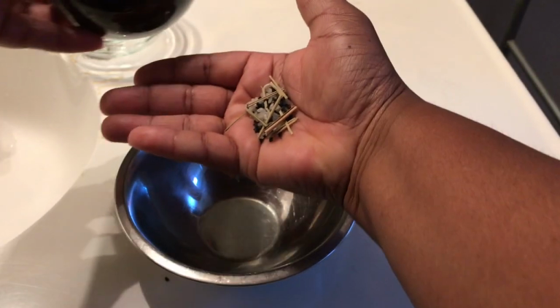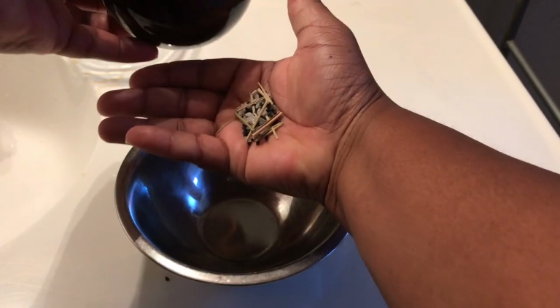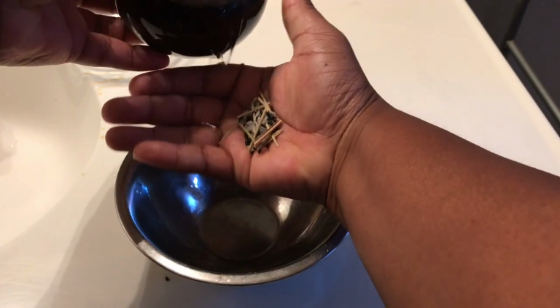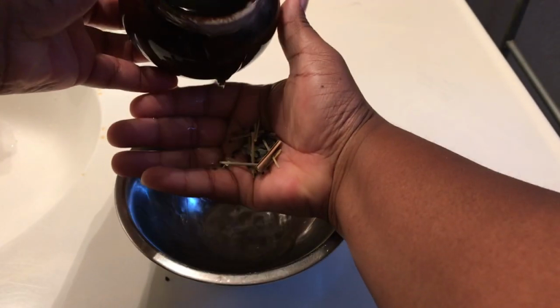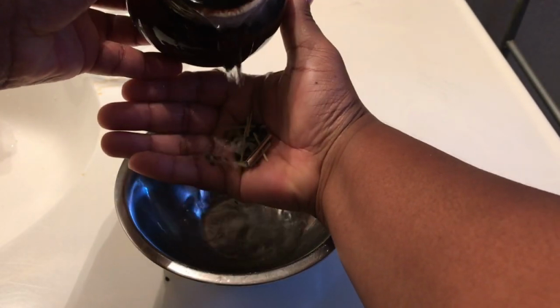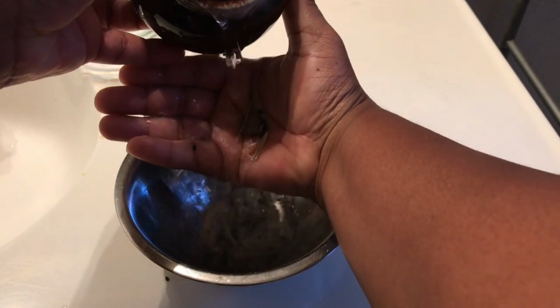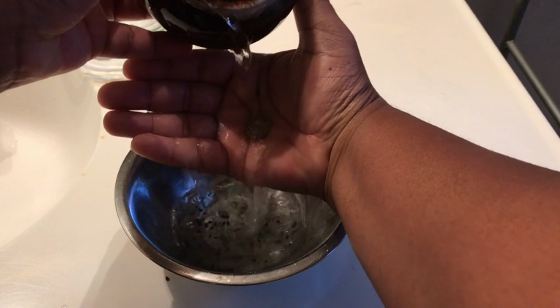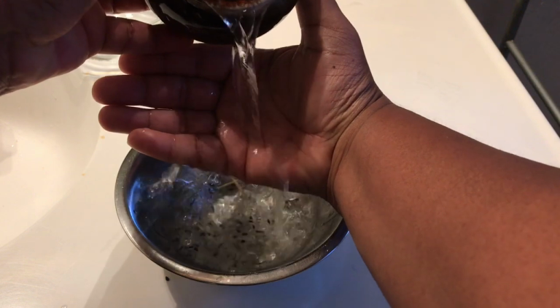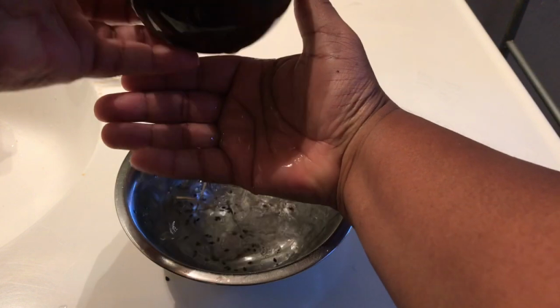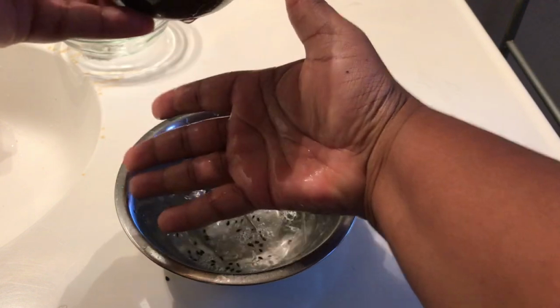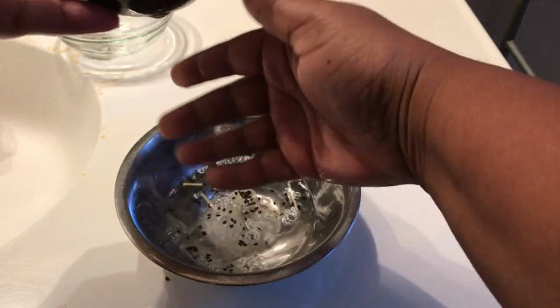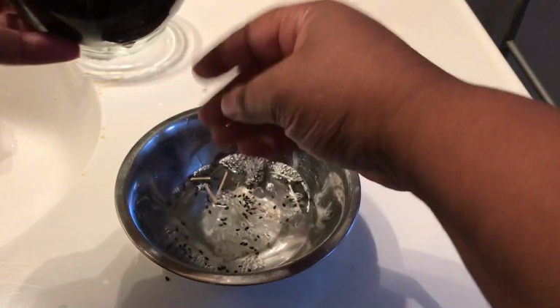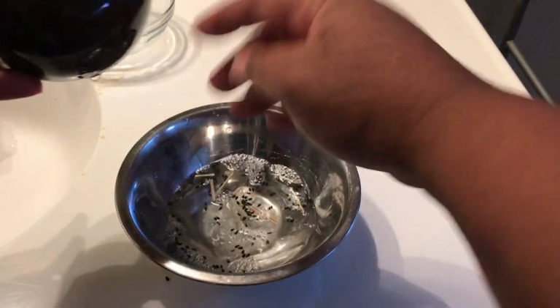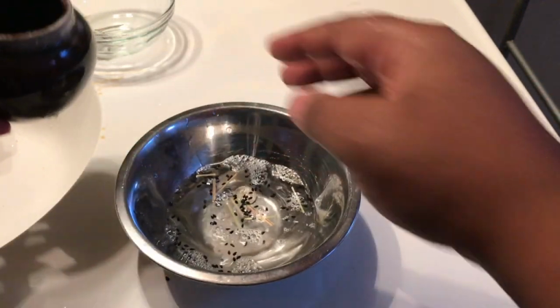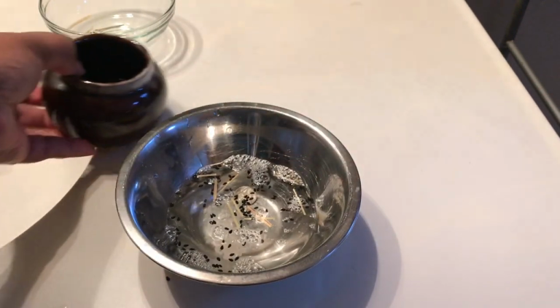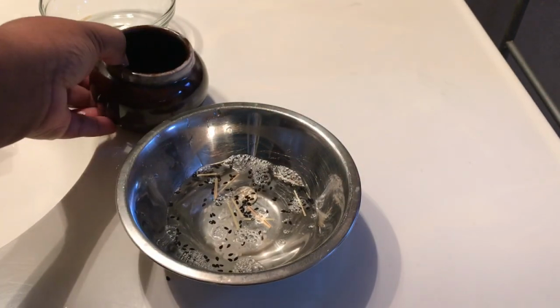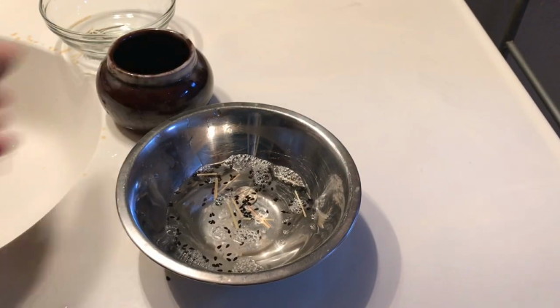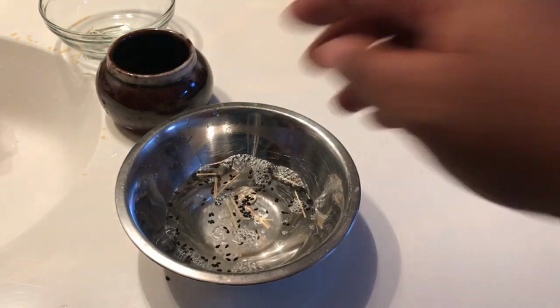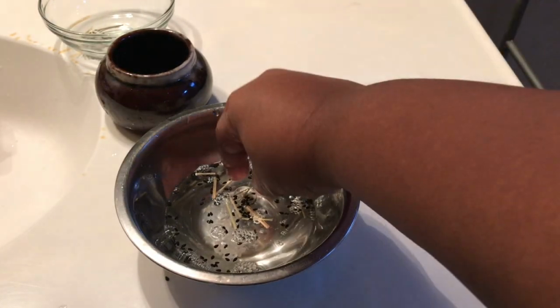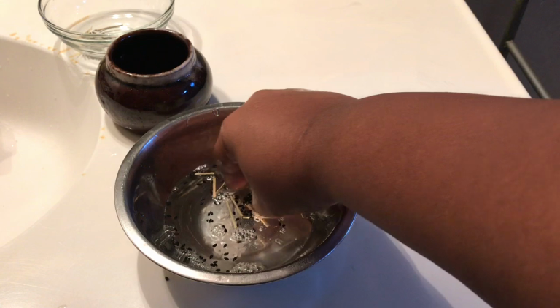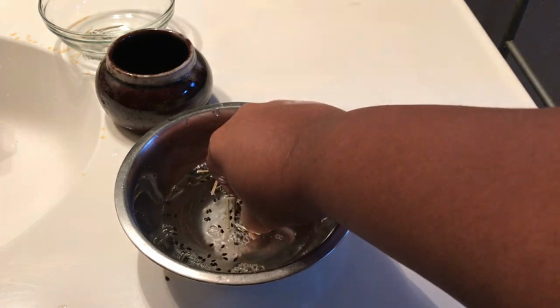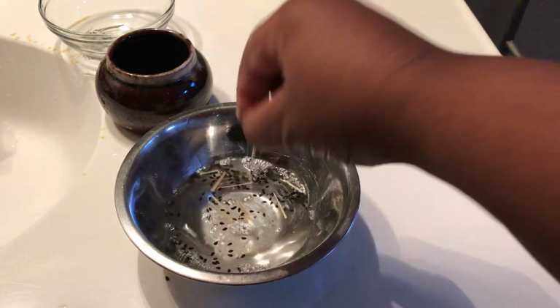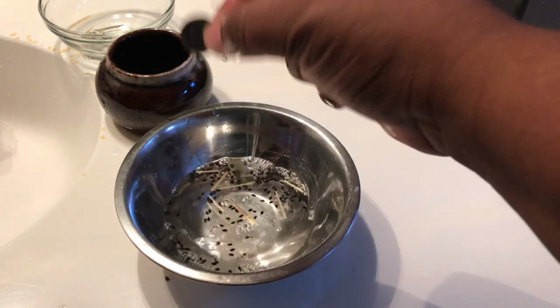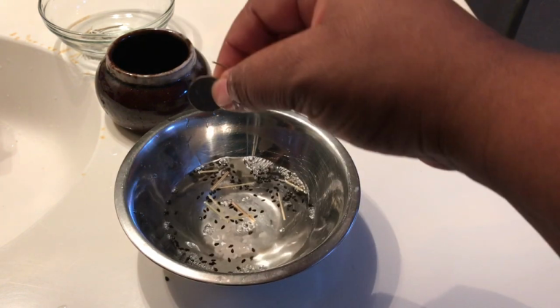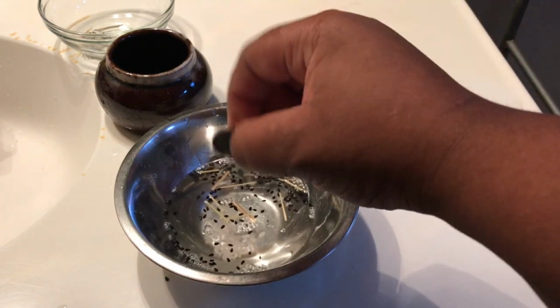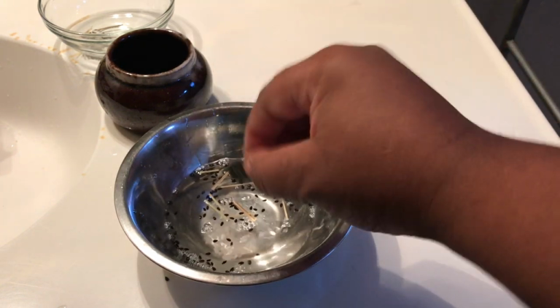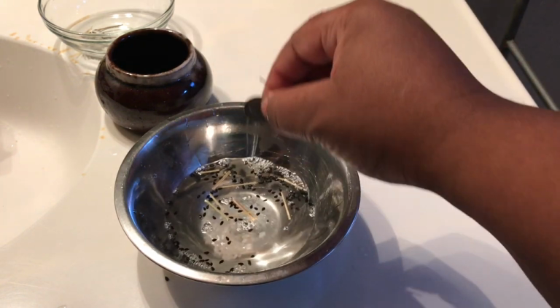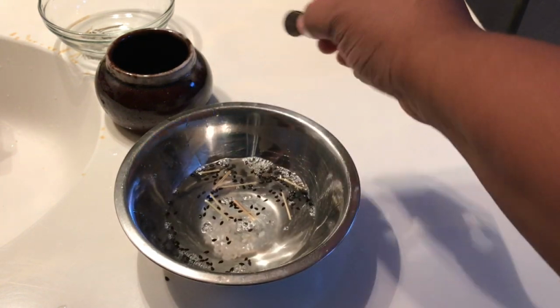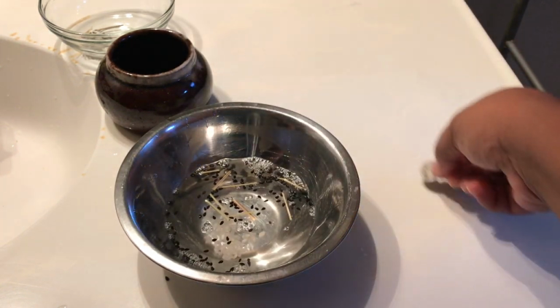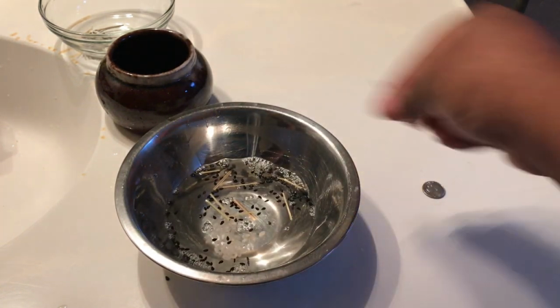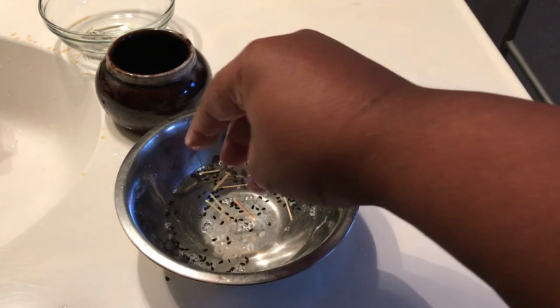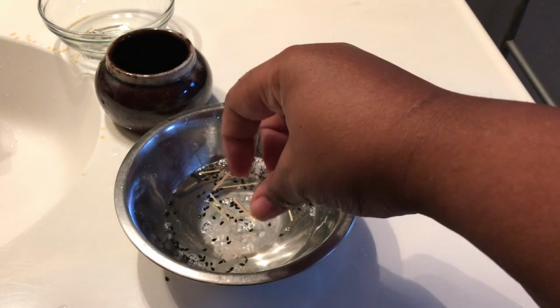Now take the water and pour it into your palm so that the mixture goes into the body of water. You can take the coin out and use it again the next time you do tarpanam — no need to give up all your money.